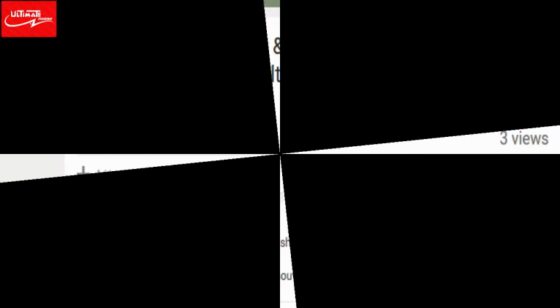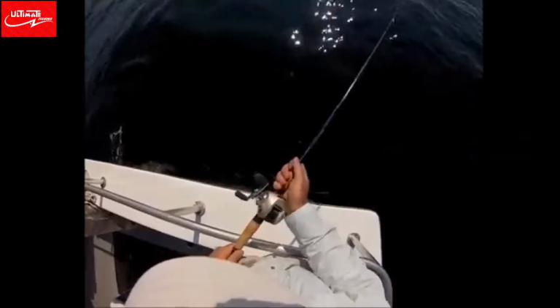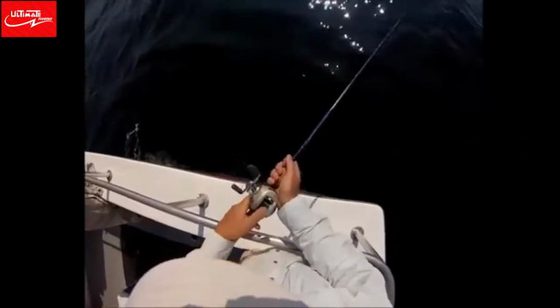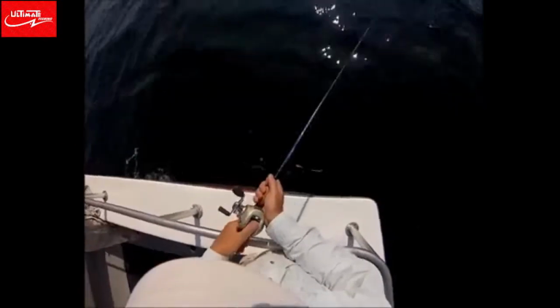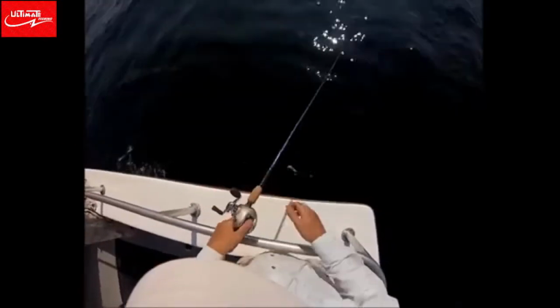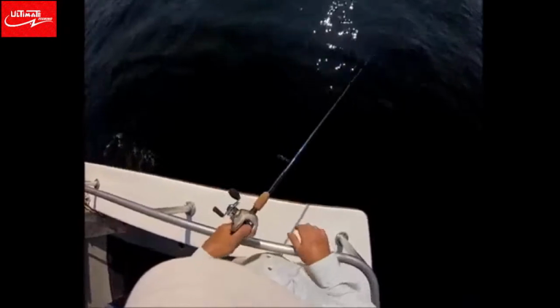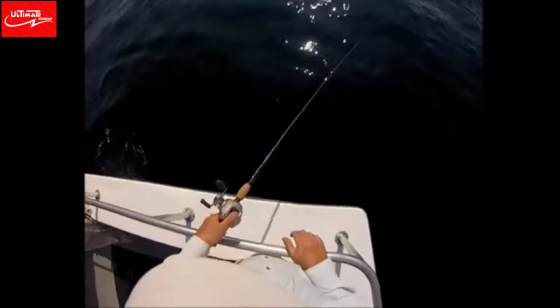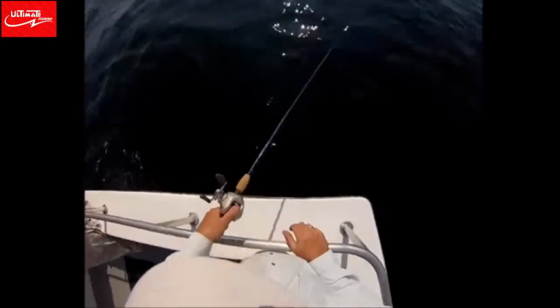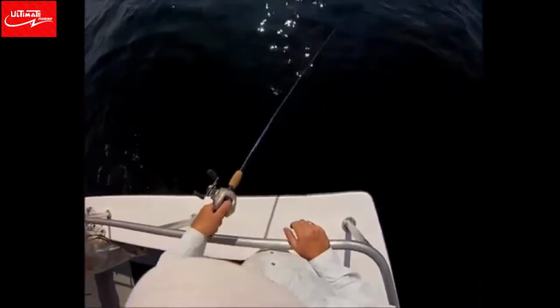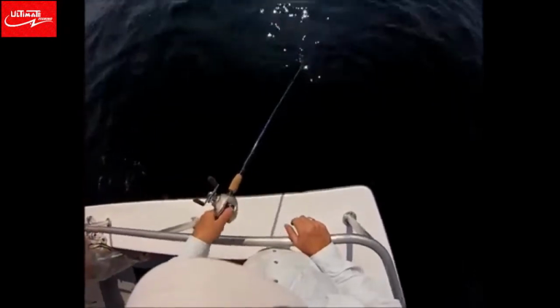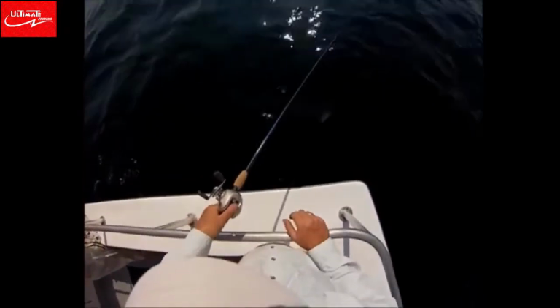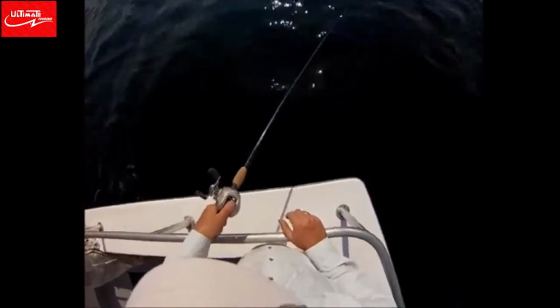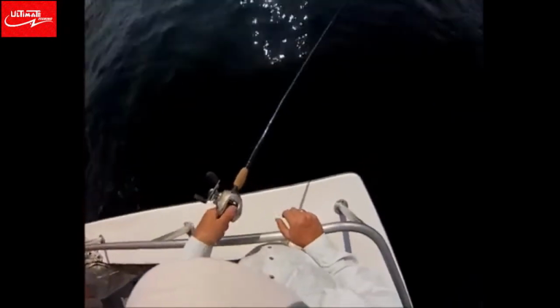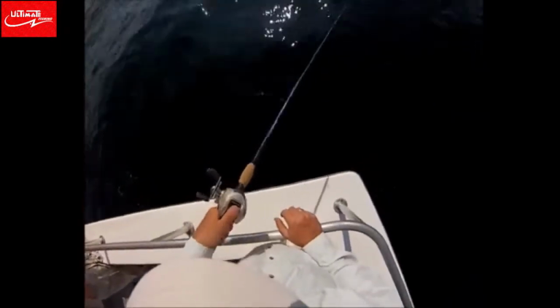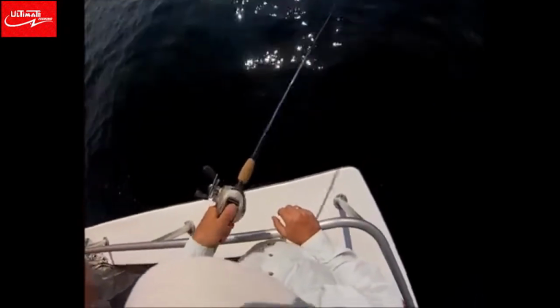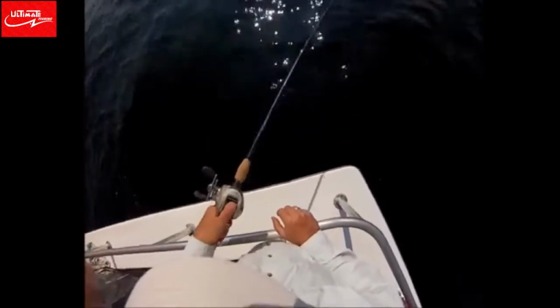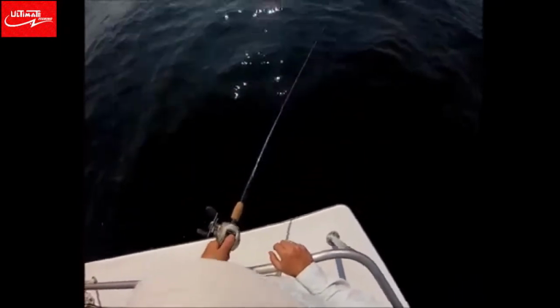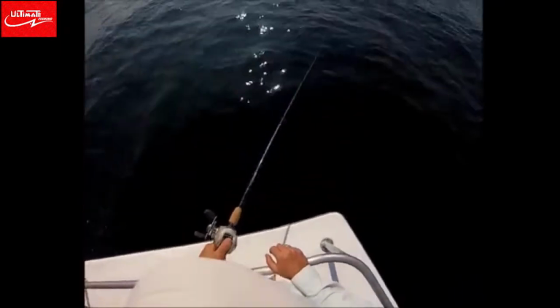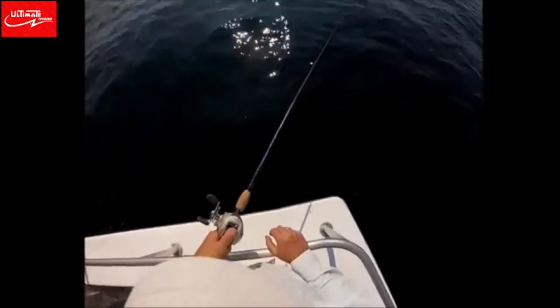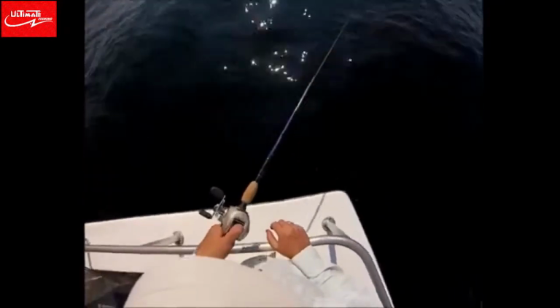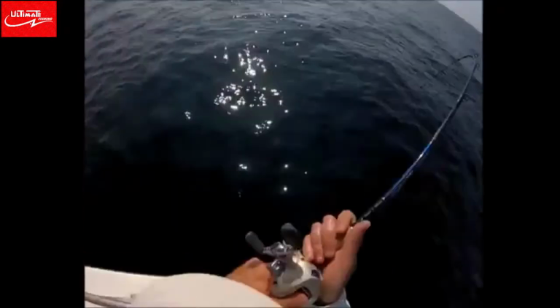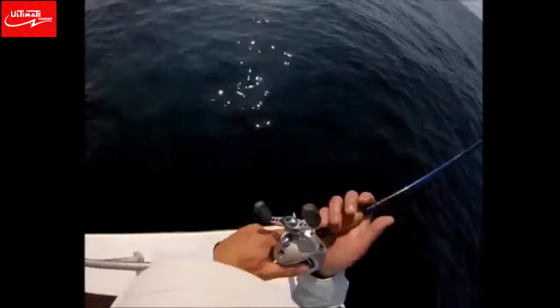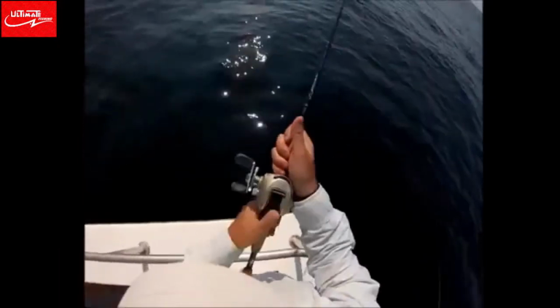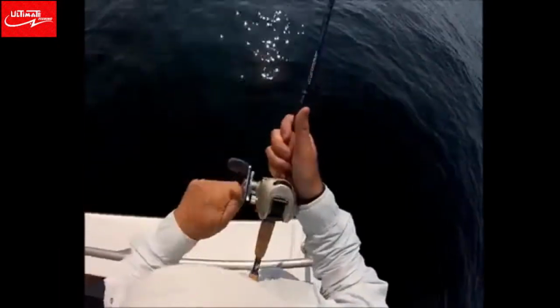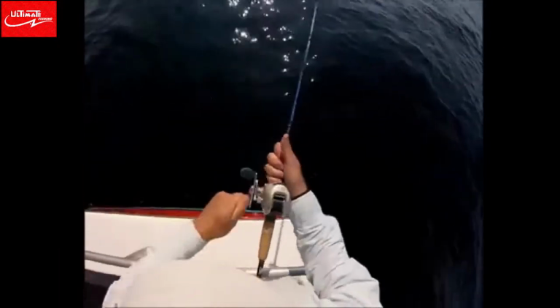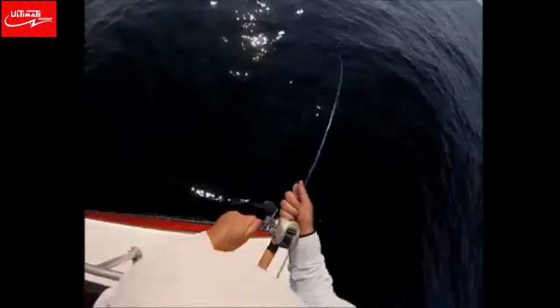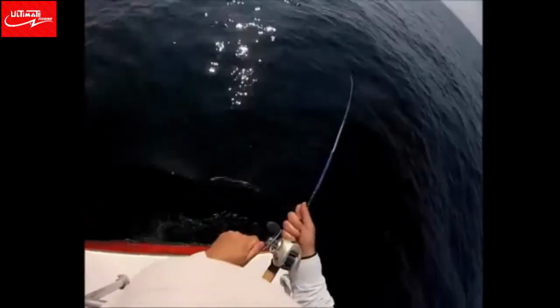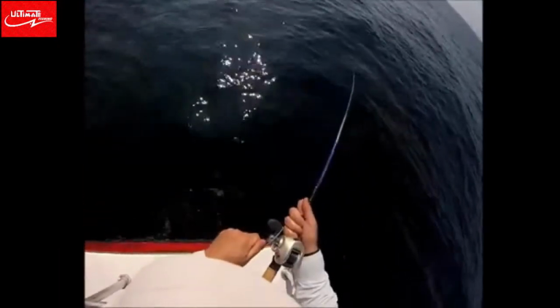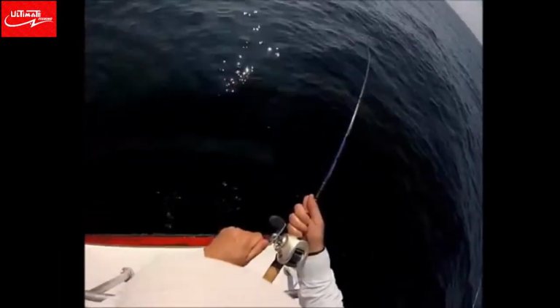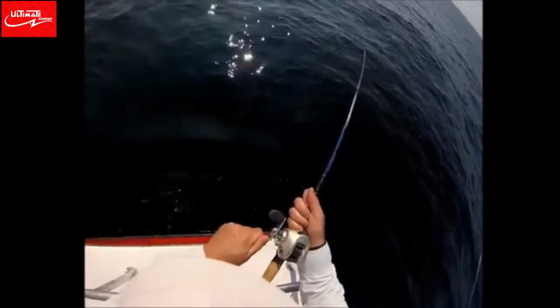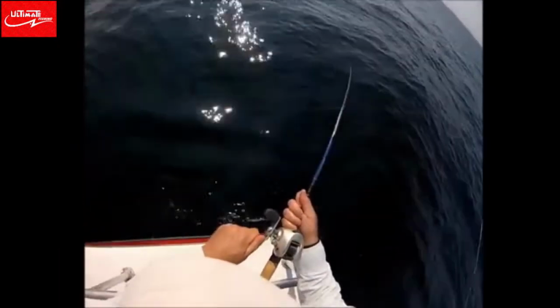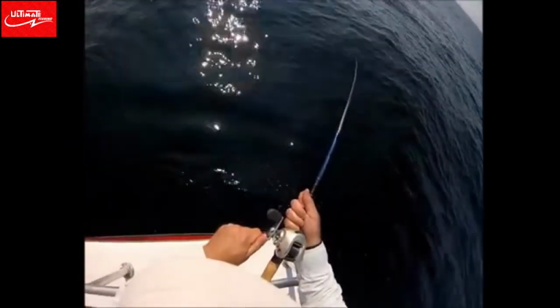Deep water ocean jigging trip for big fluke. We're fishing 80 to 85 feet of water — actually a party boat trip. The boat is the Hampton Lady out of Shinnecock Inlet in Hampton Bays, New York.